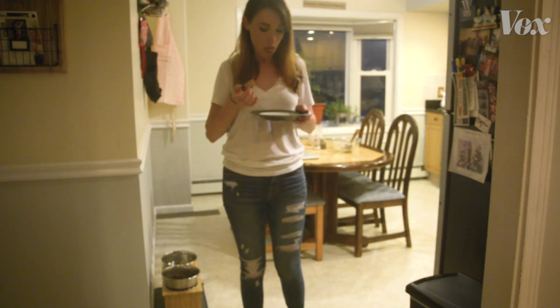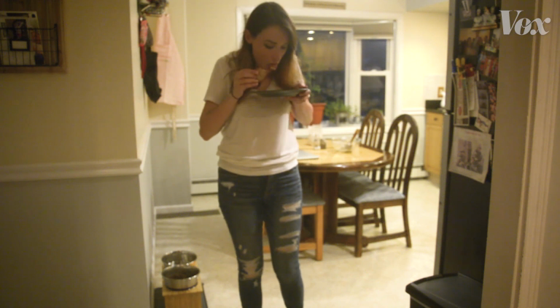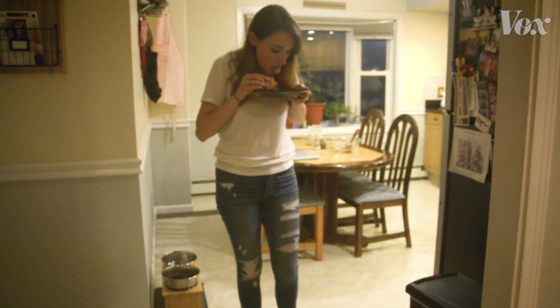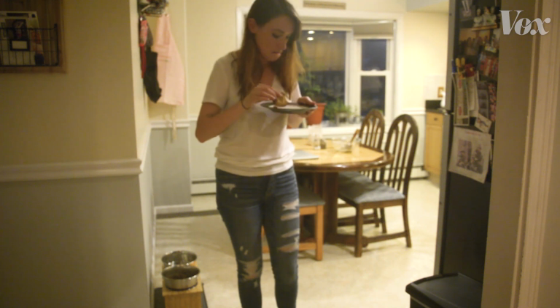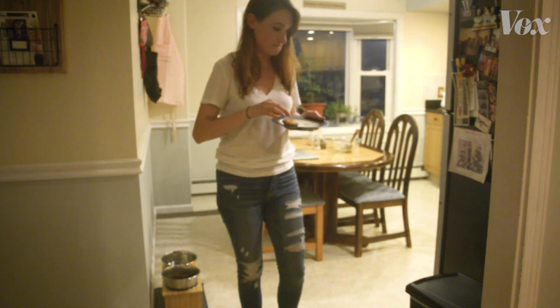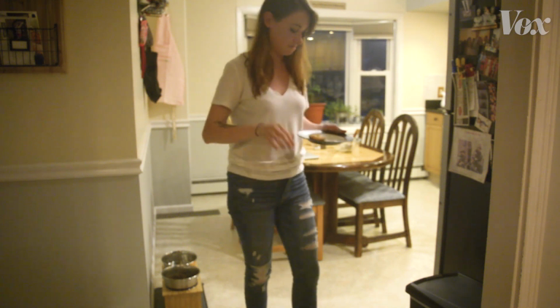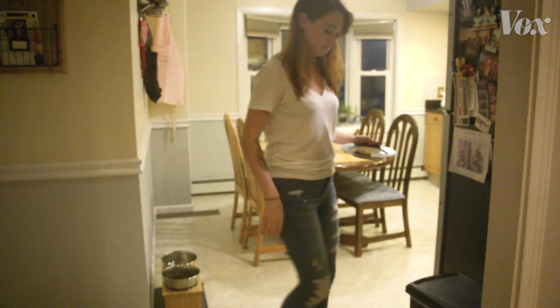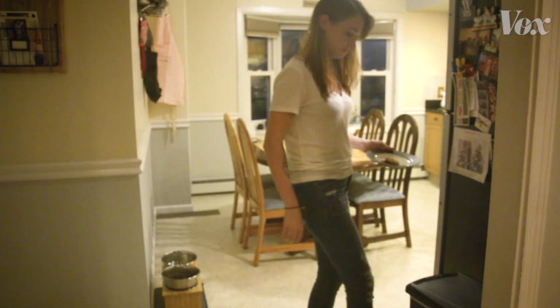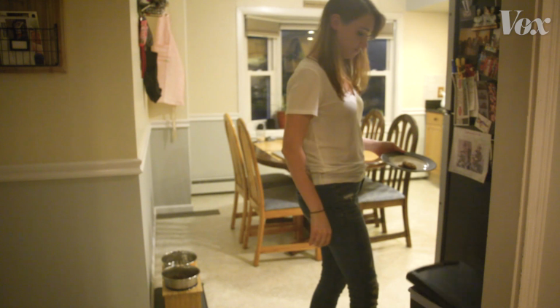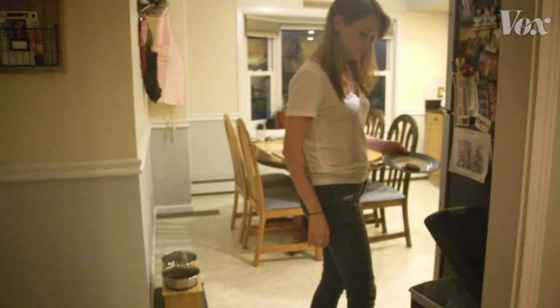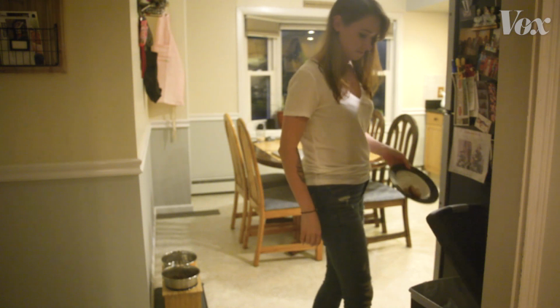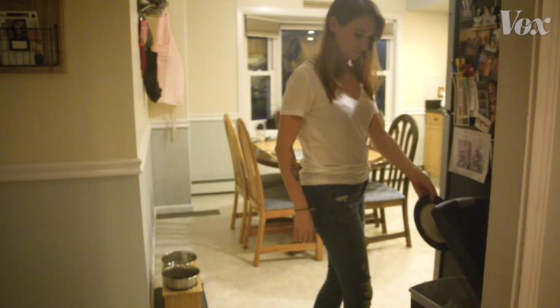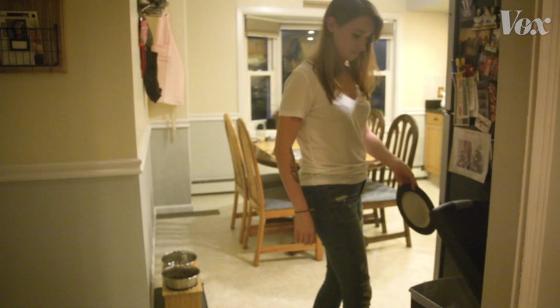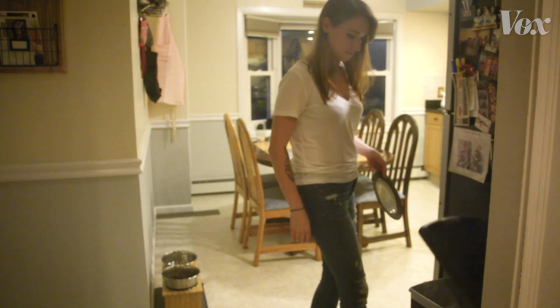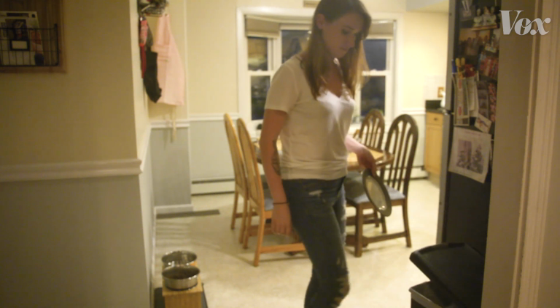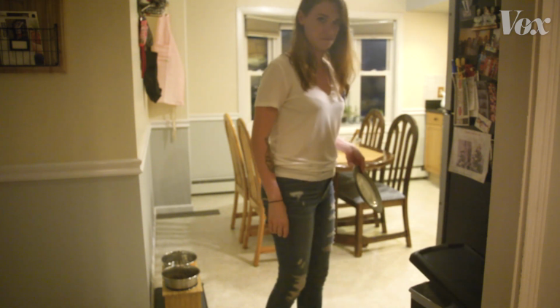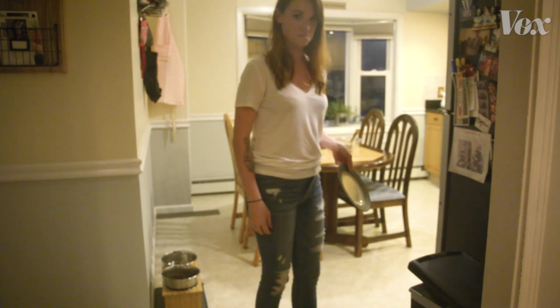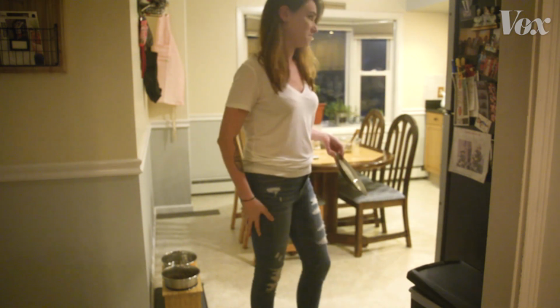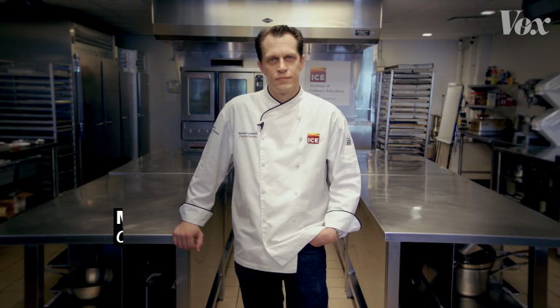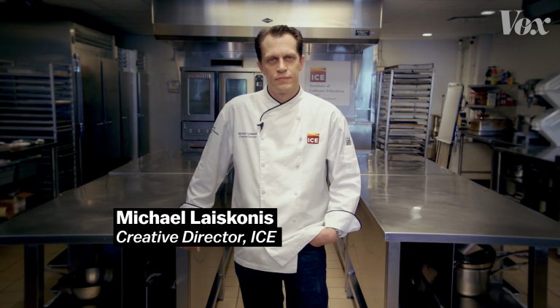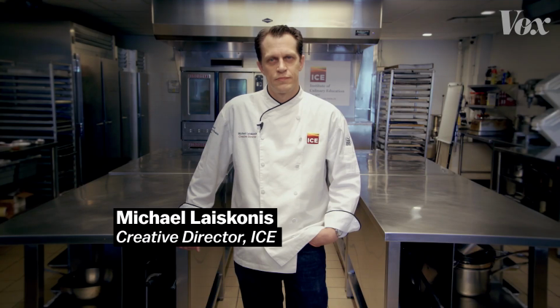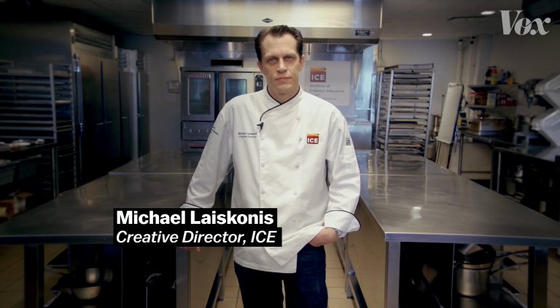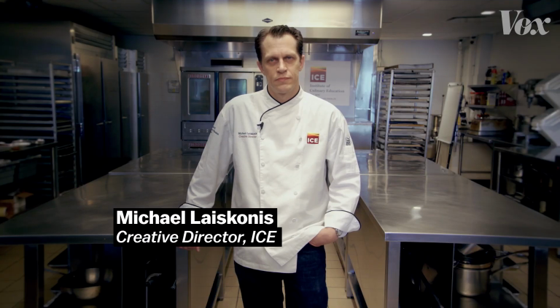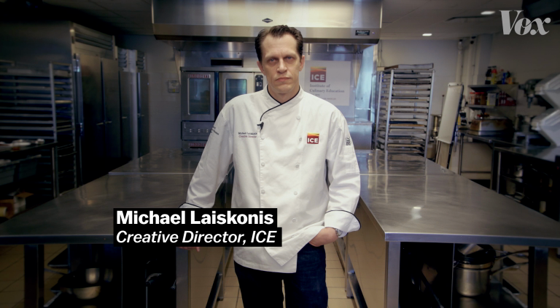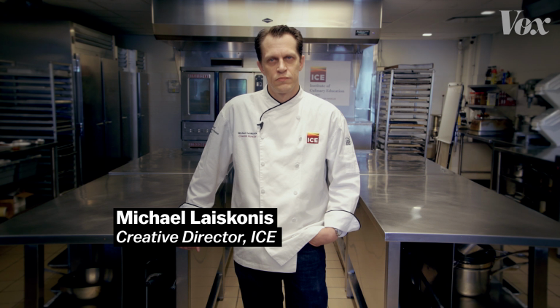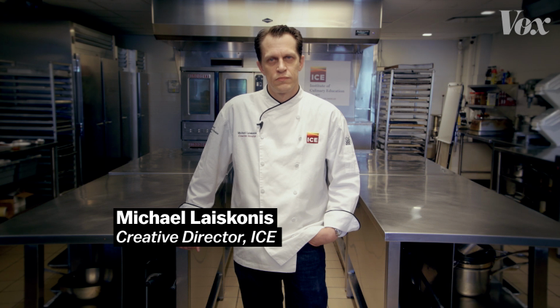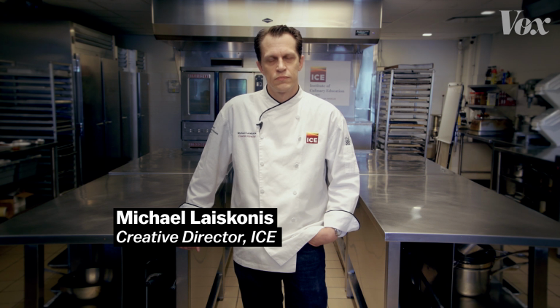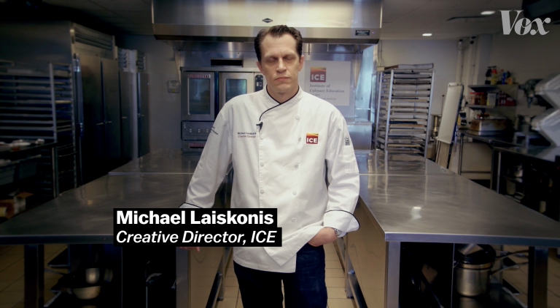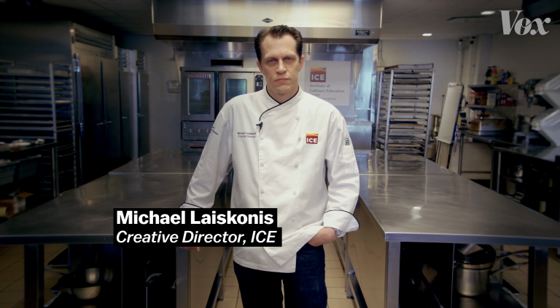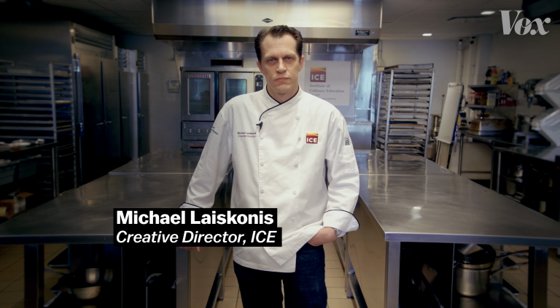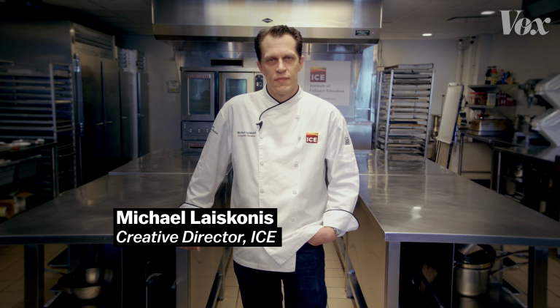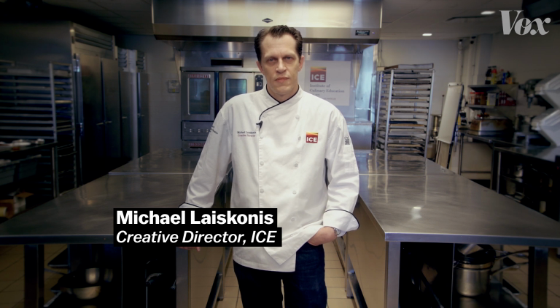Now I love to bake, but I am certainly not a pastry chef. So let's meet someone with a bit more experience. This is Michael Lasconis, the creative director at the Institute of Culinary Education. He's a pastry chef.